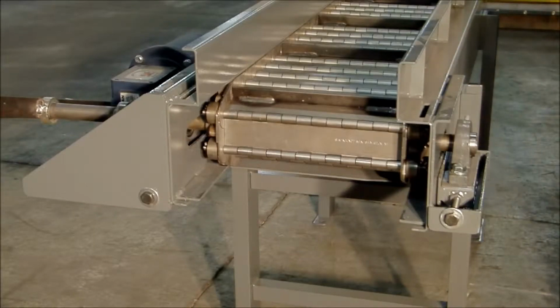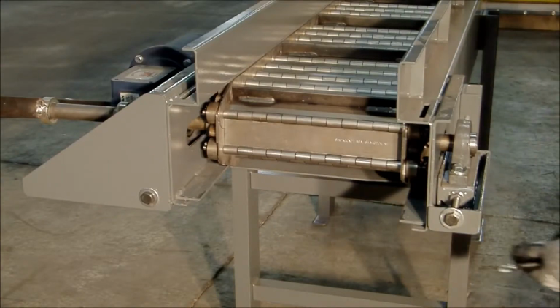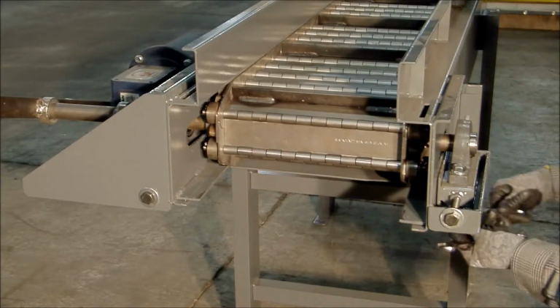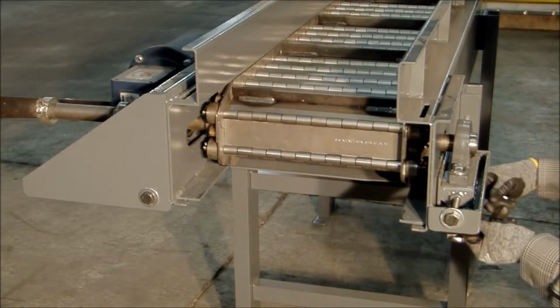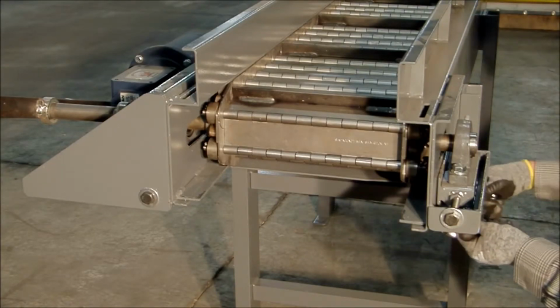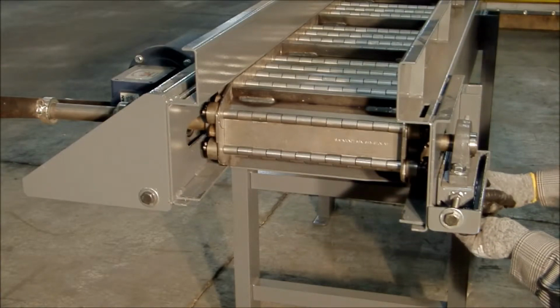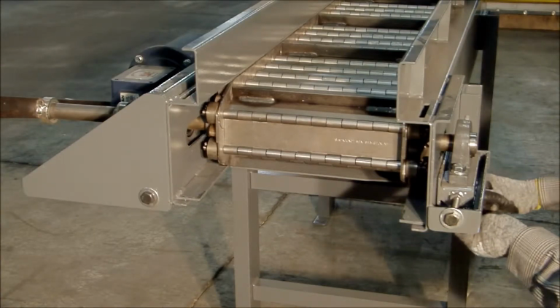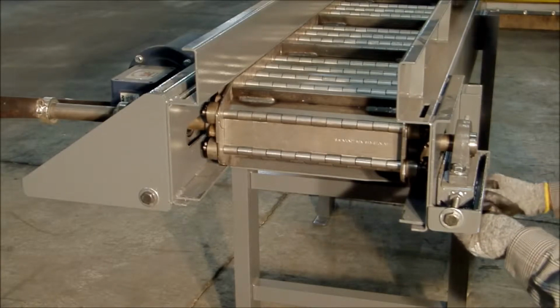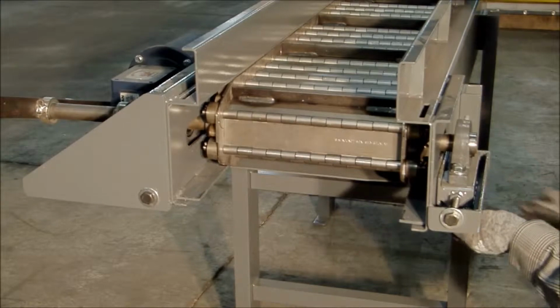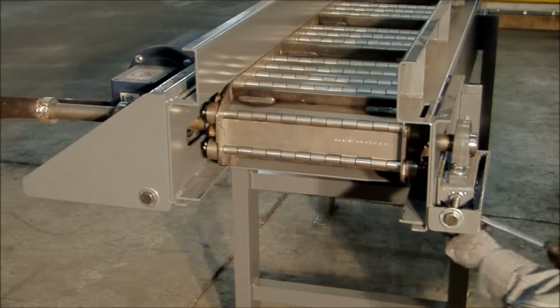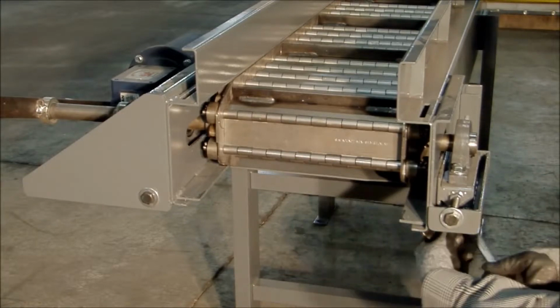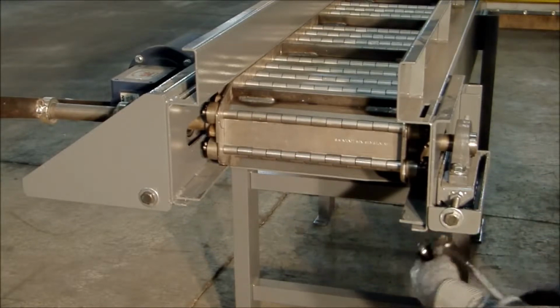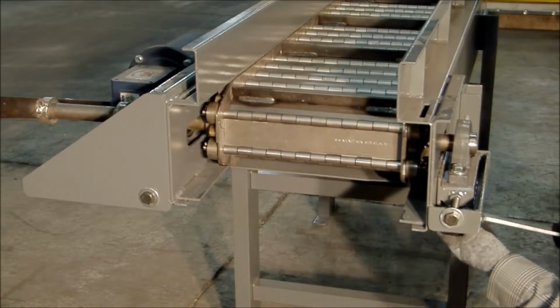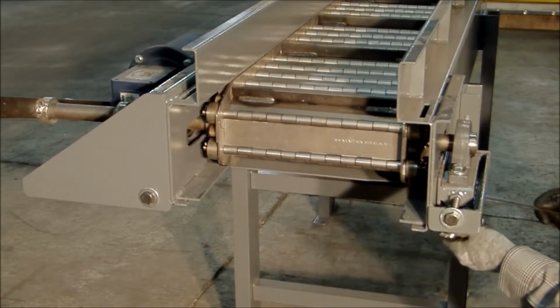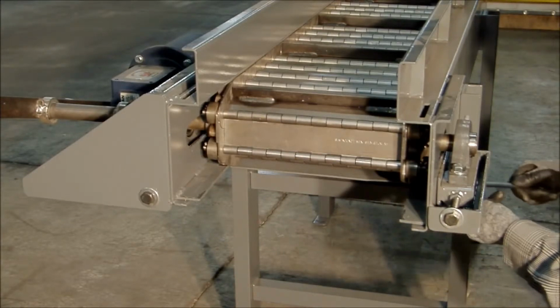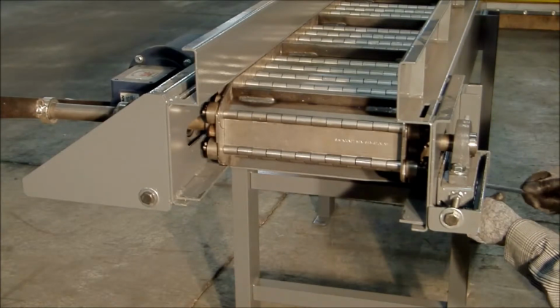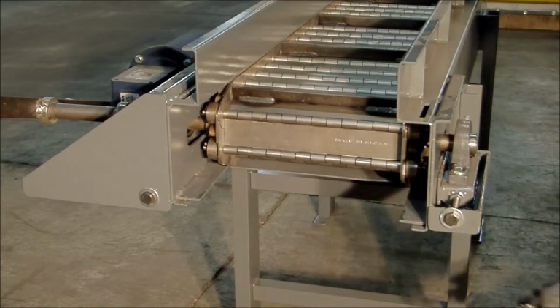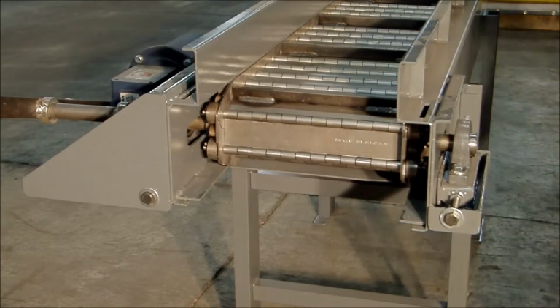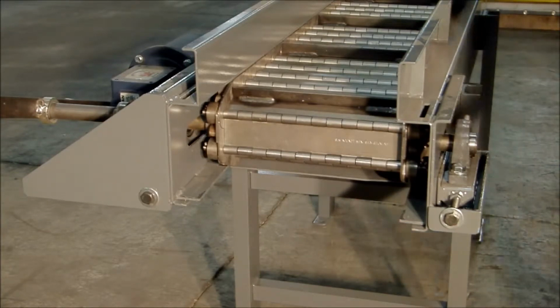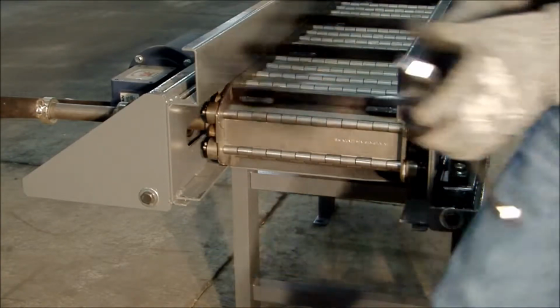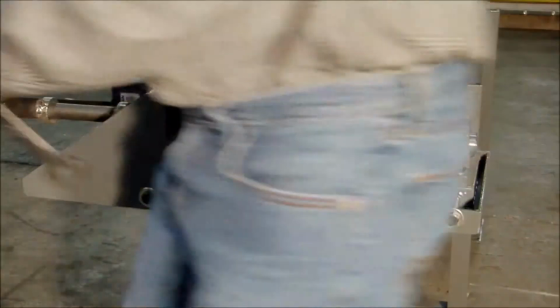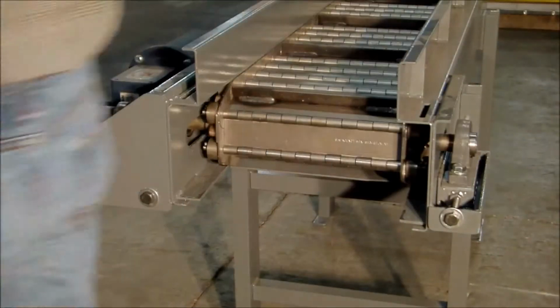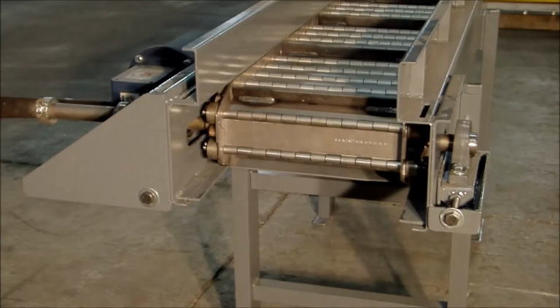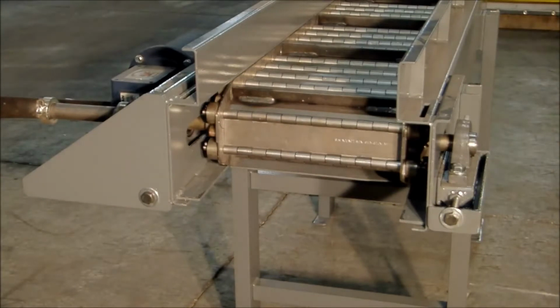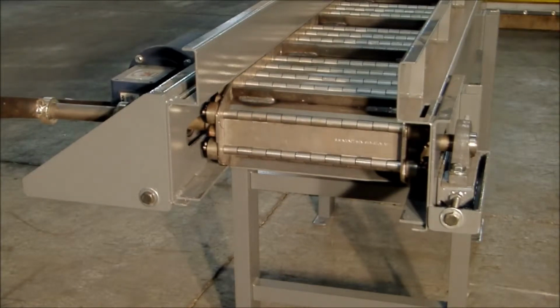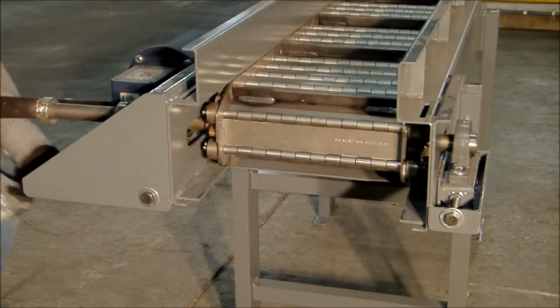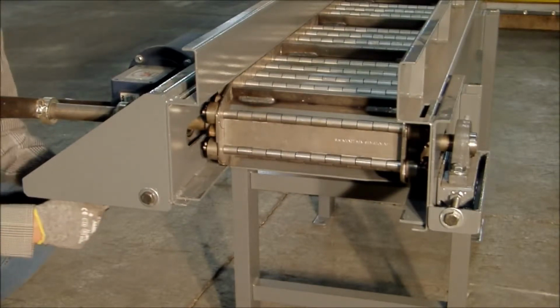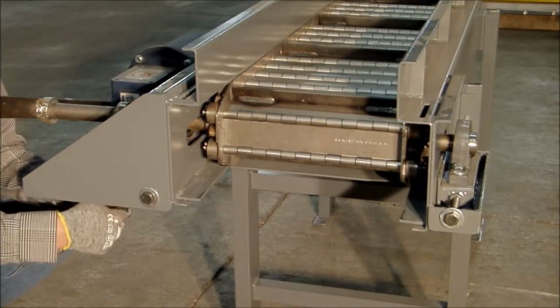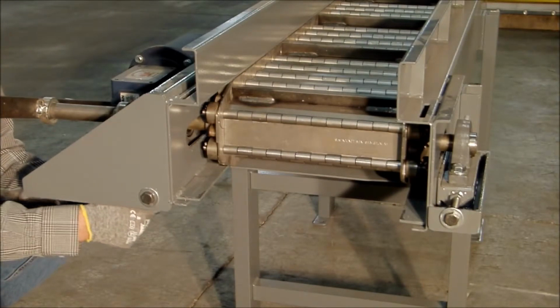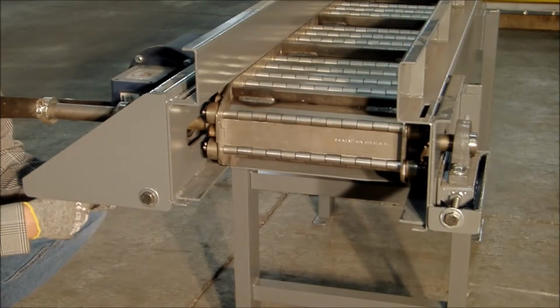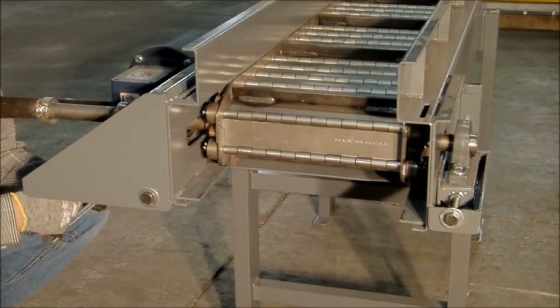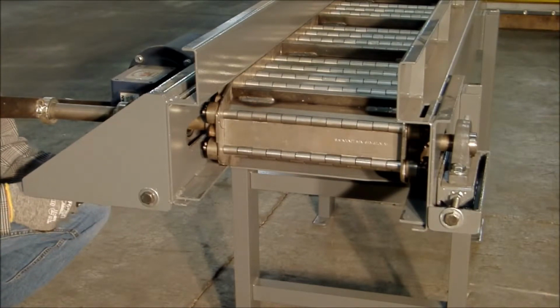I'm going to go ahead and loosen these two half-inch, and then loosen the four nine-sixteenths on the drive side.